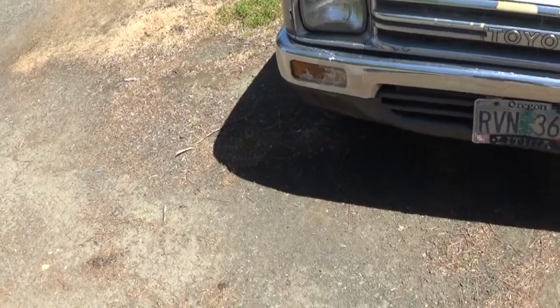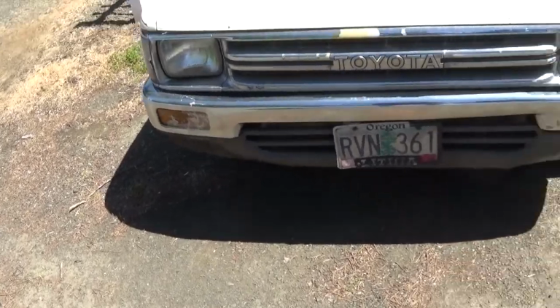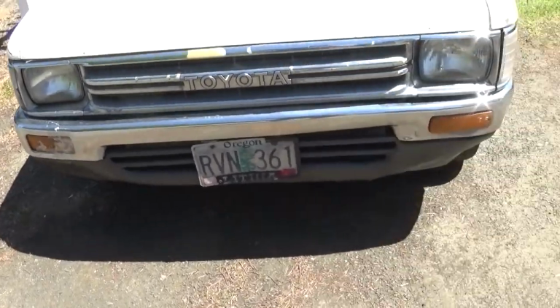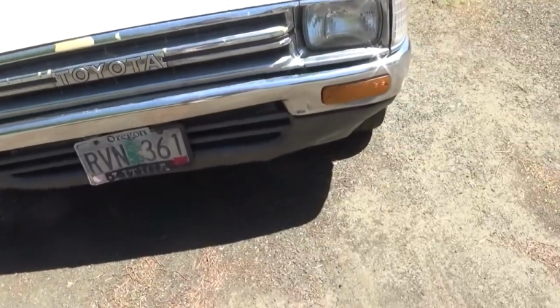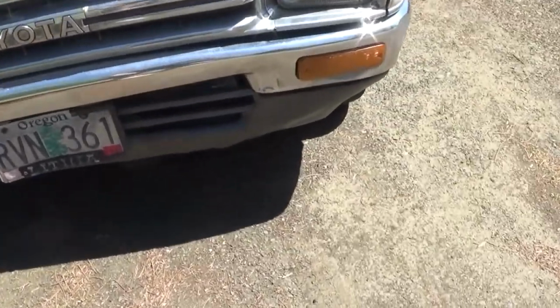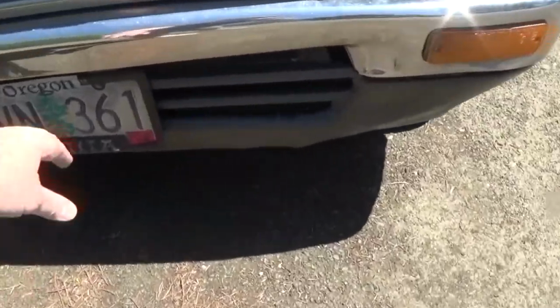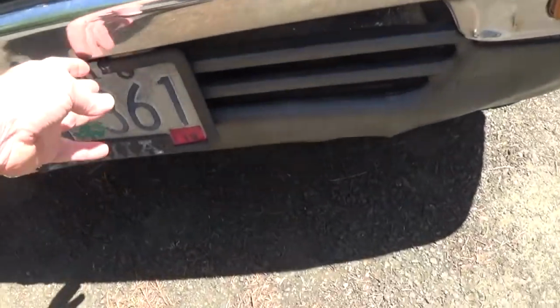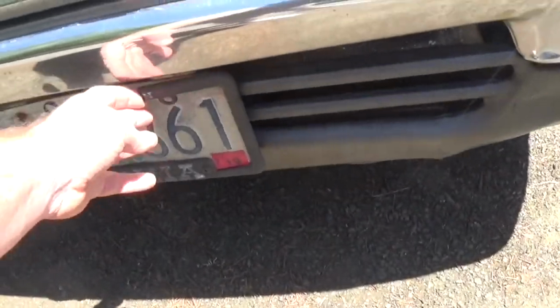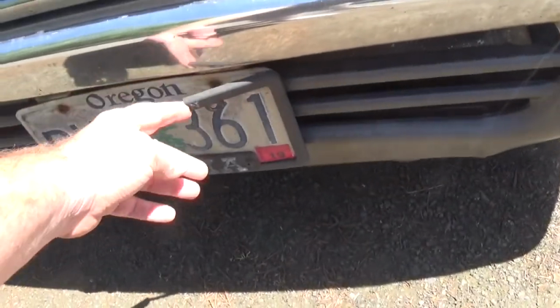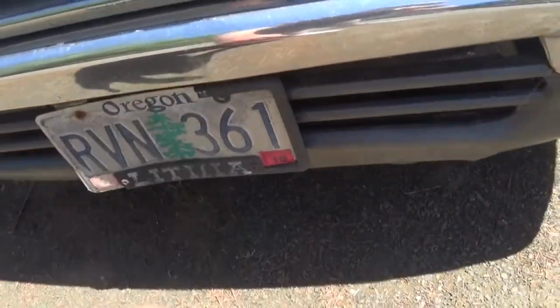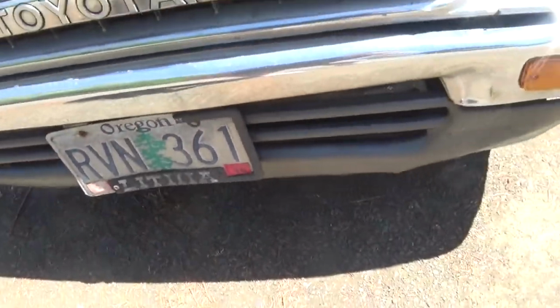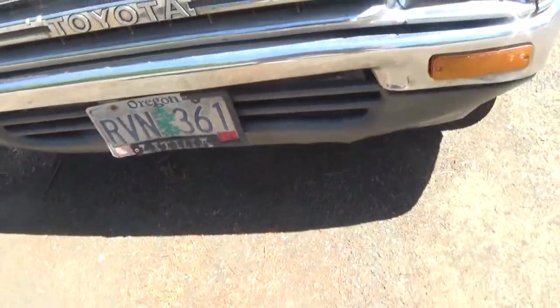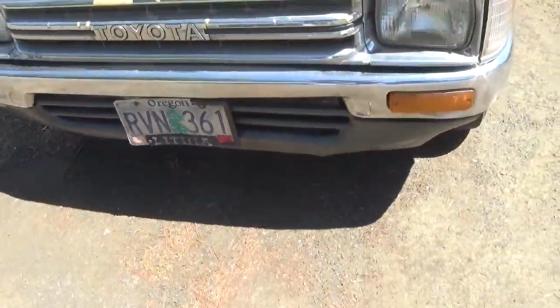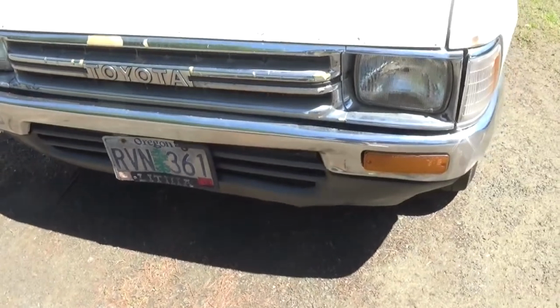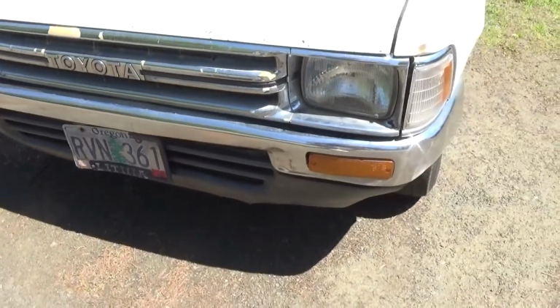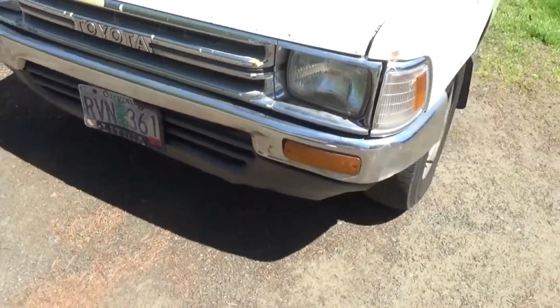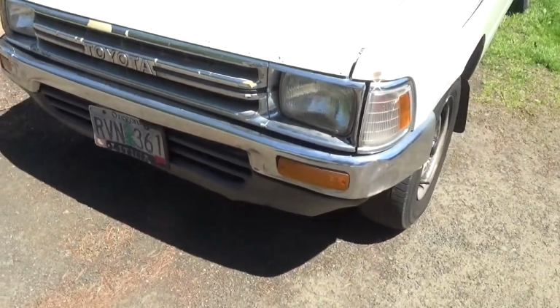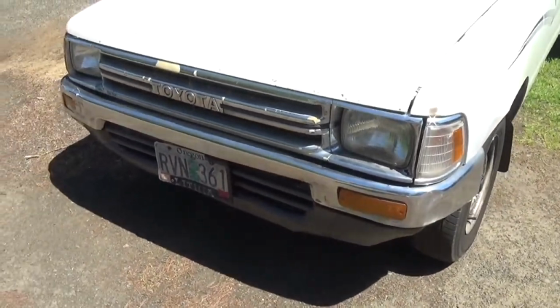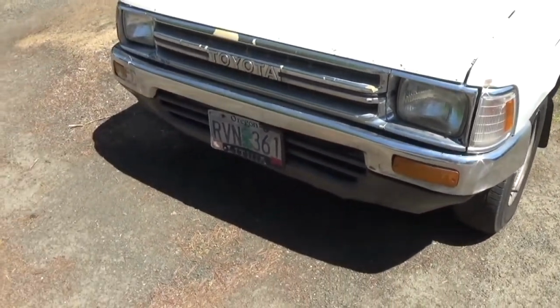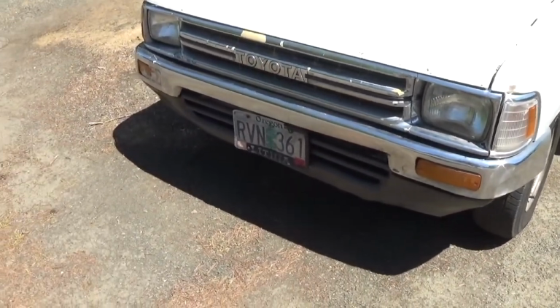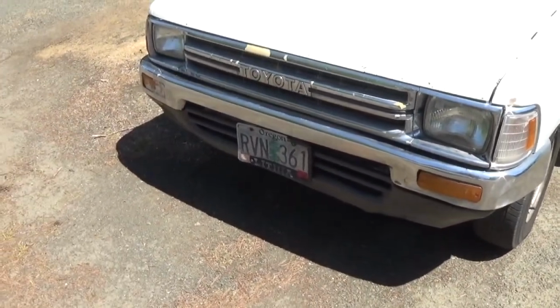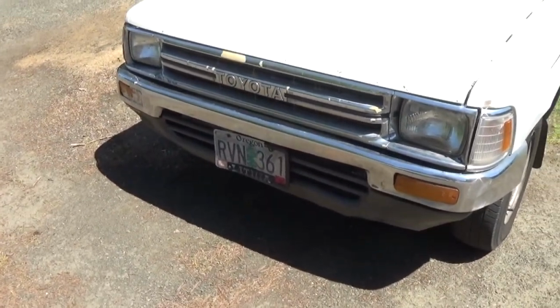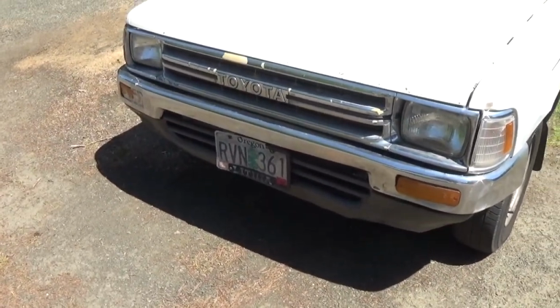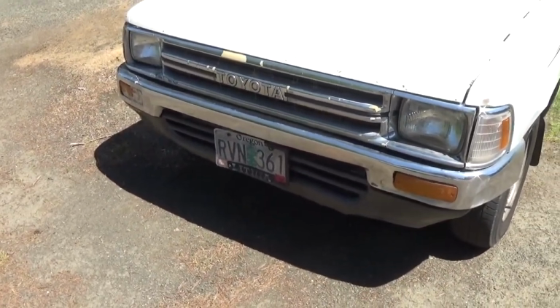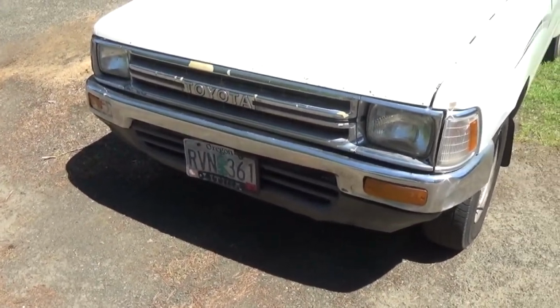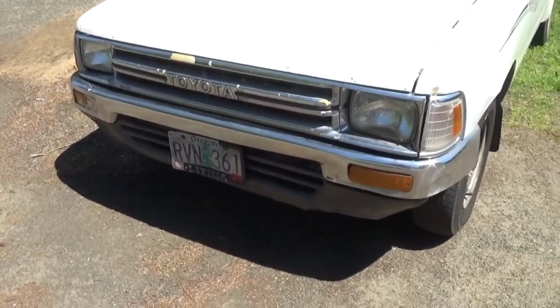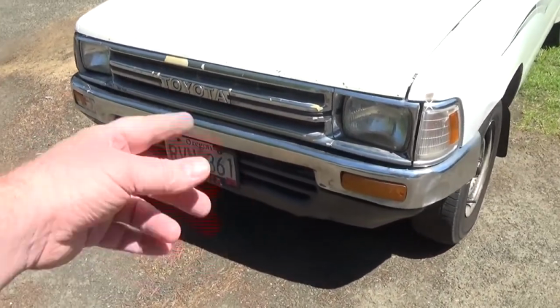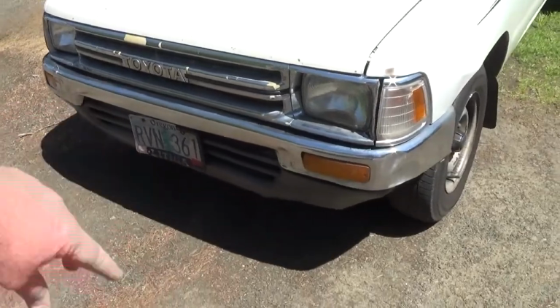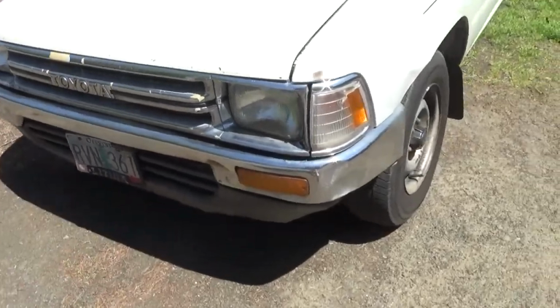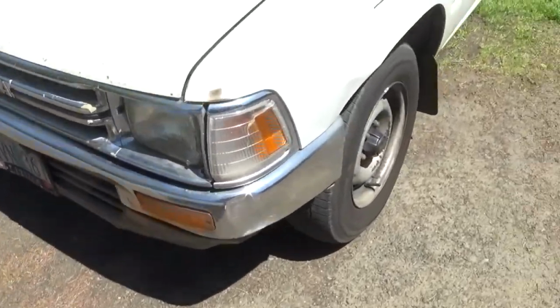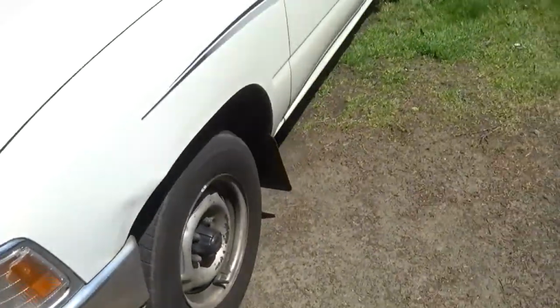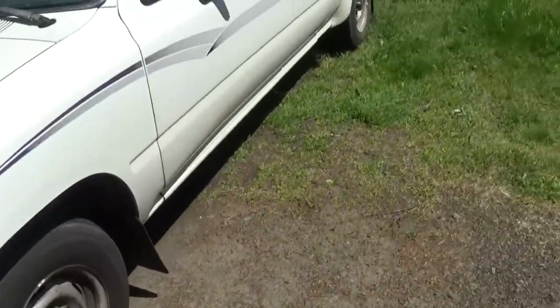I should replace these — I got some Honda ones, so I'll put some Honda decals on my license plate there.